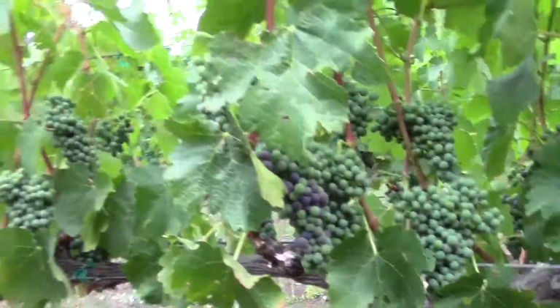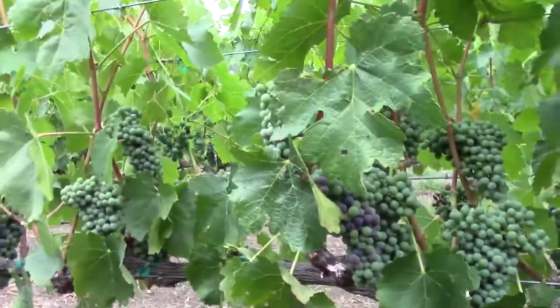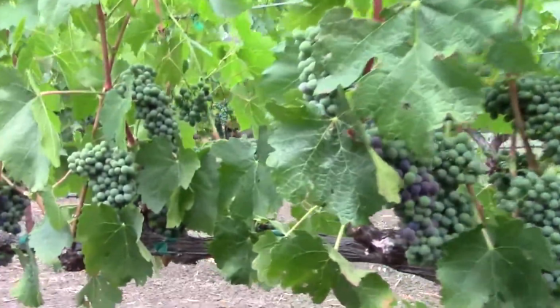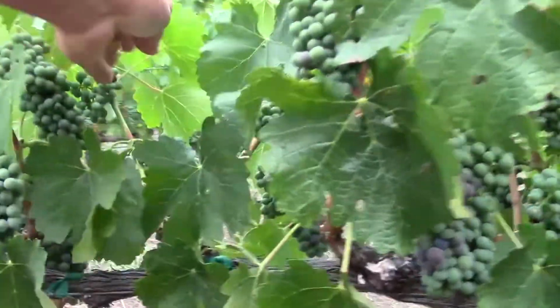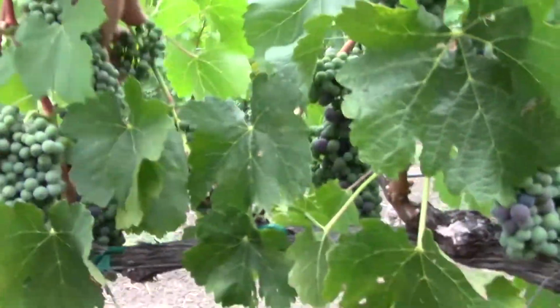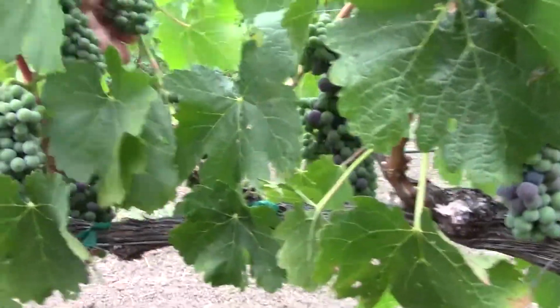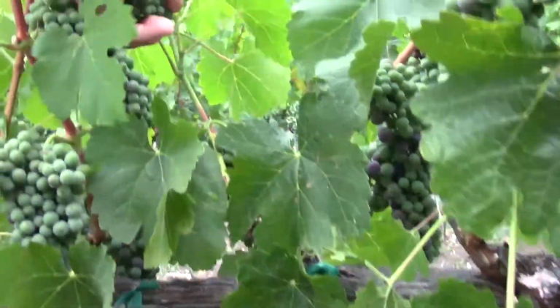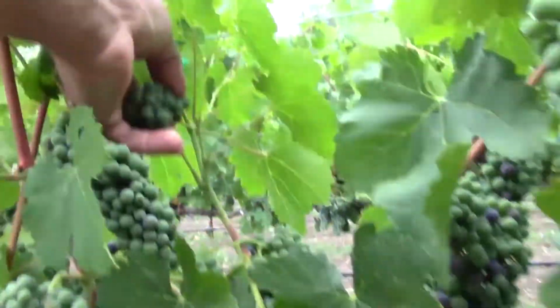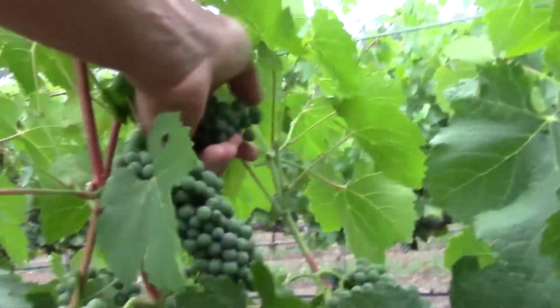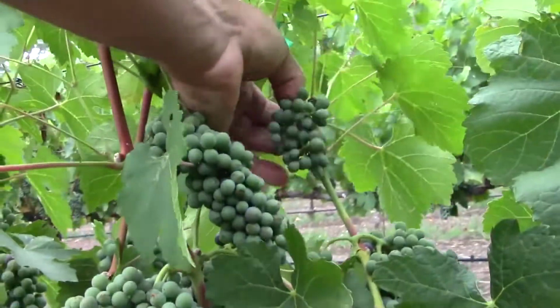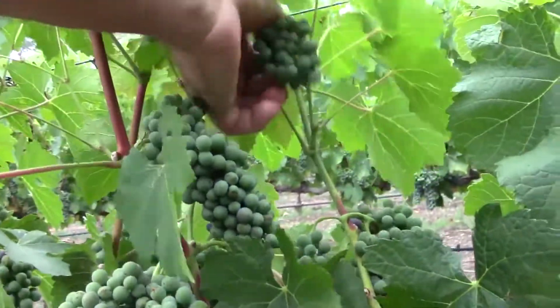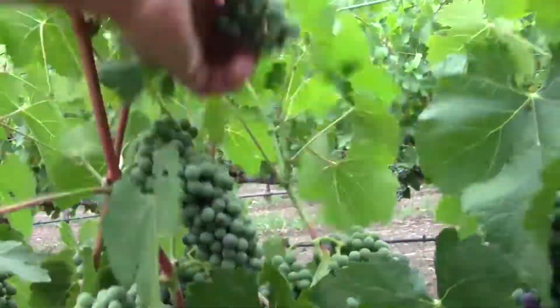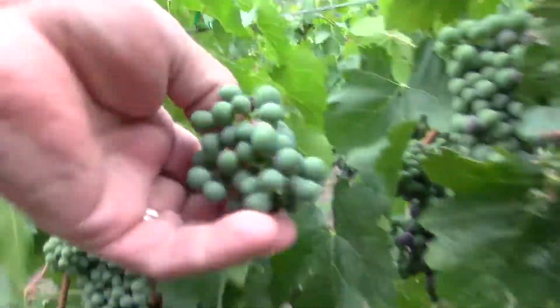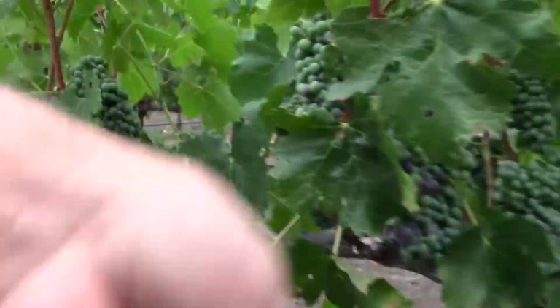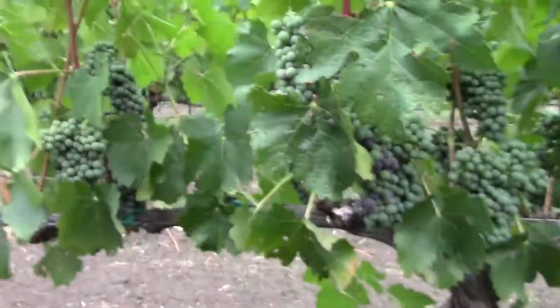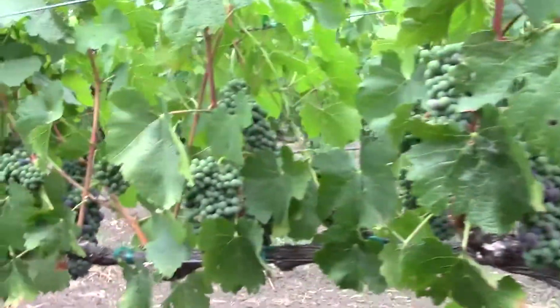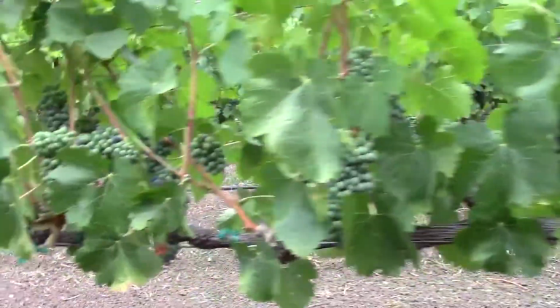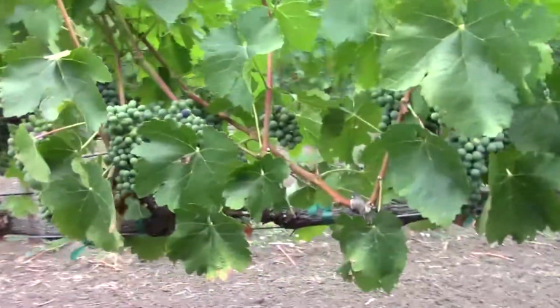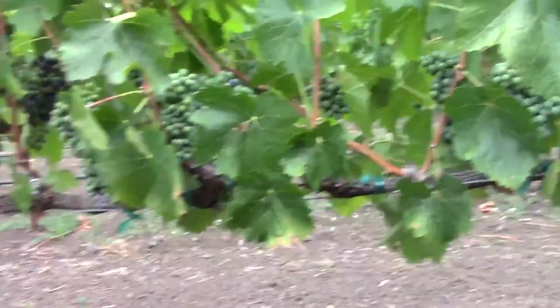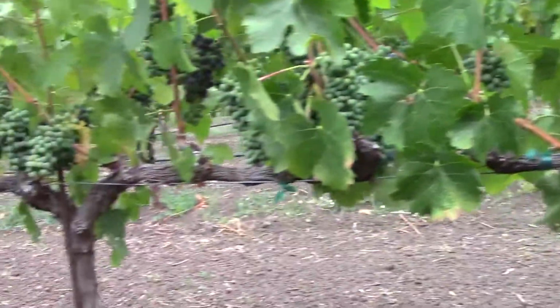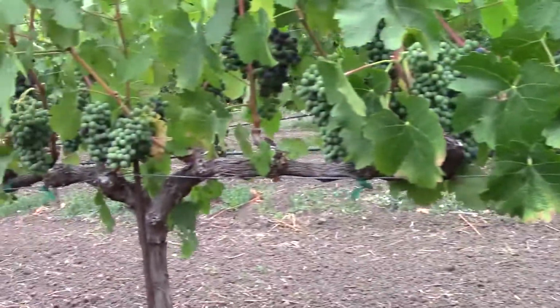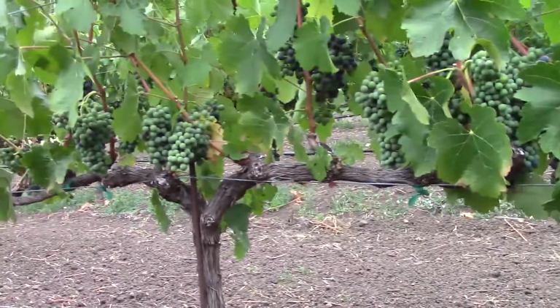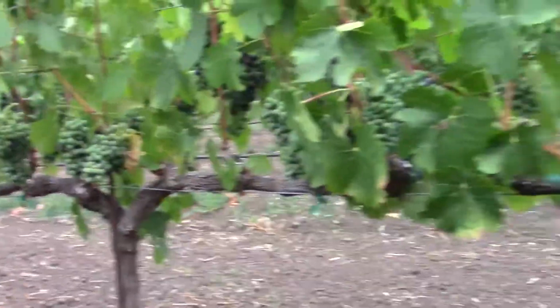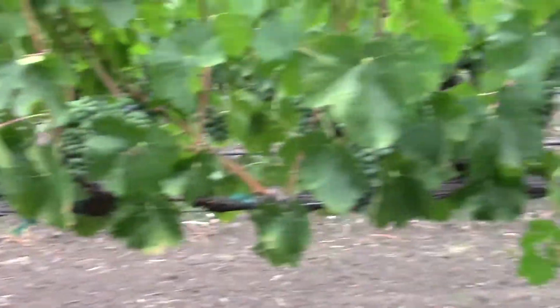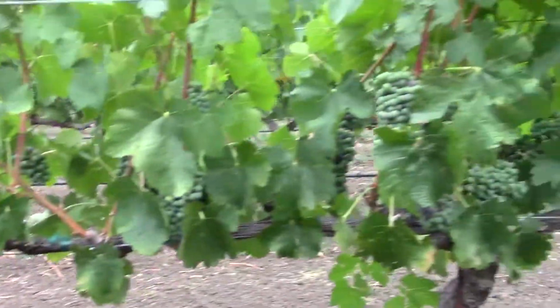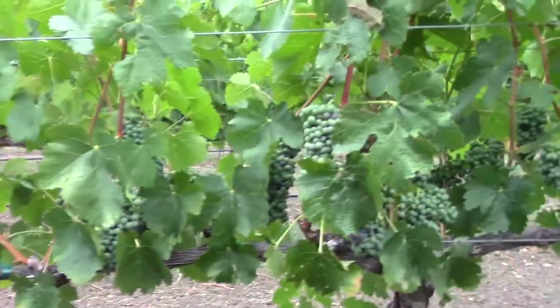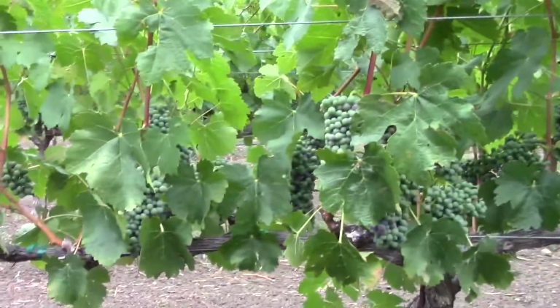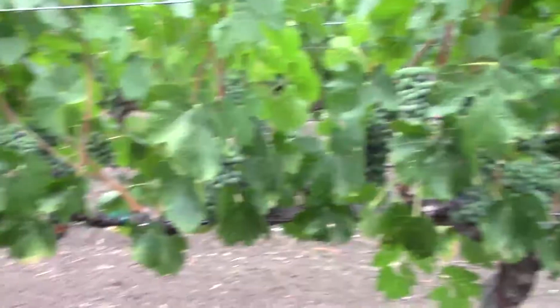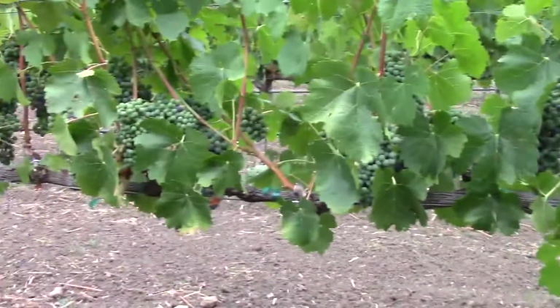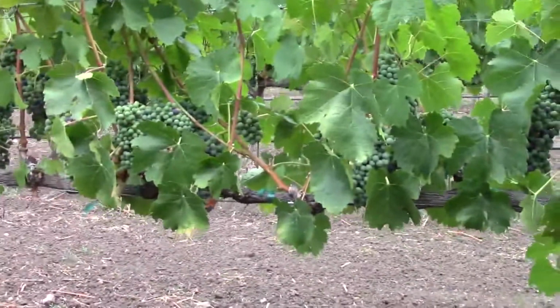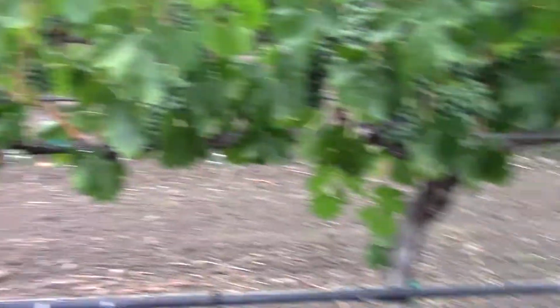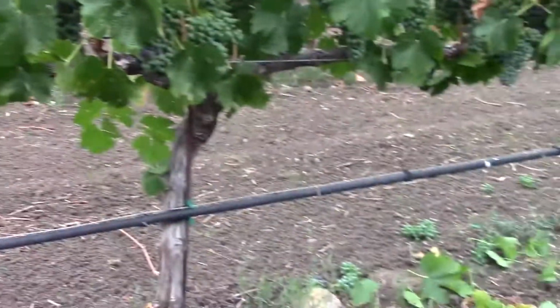You can see here, I pull a second crop off — how much smaller the bunch is than a normal, mature bunch. All this goes into making grapes for great wine.